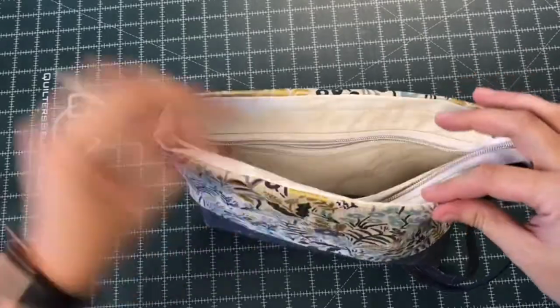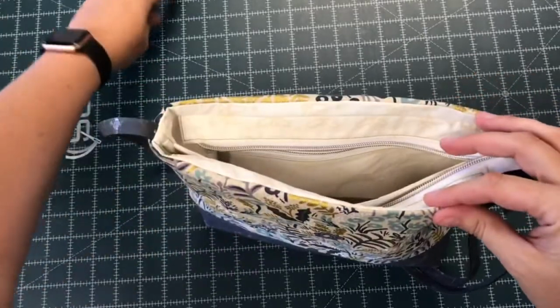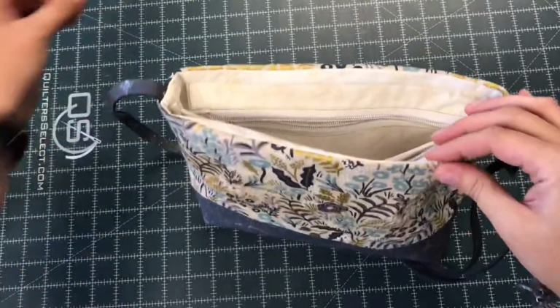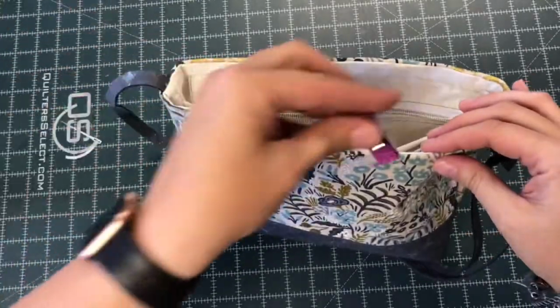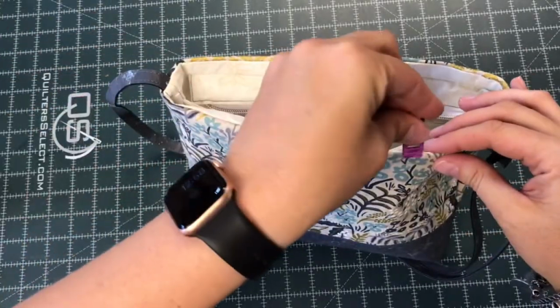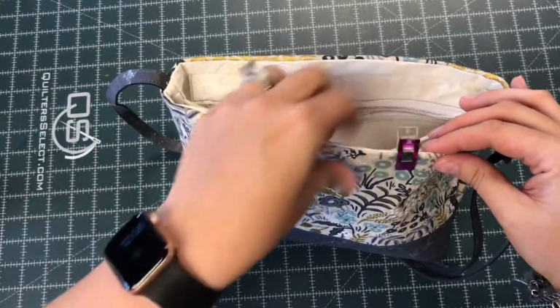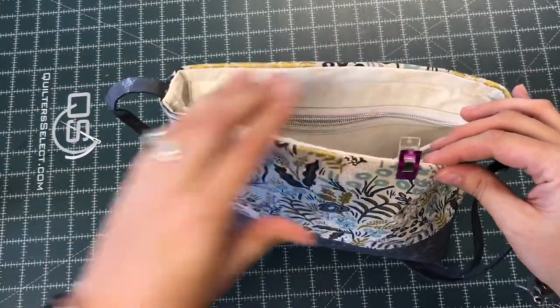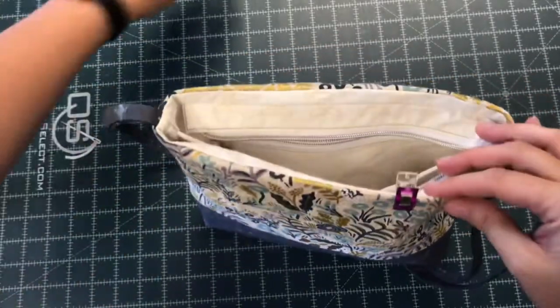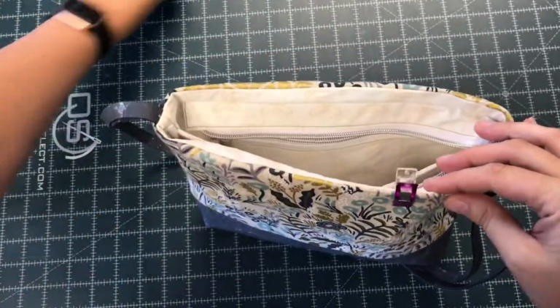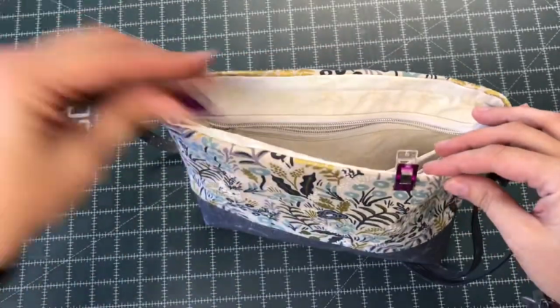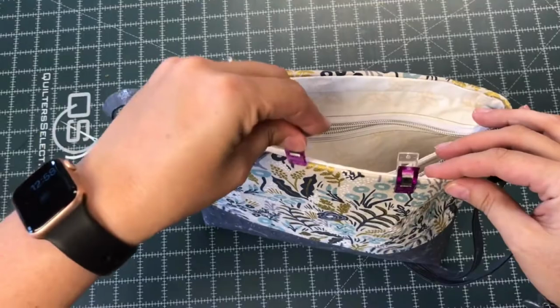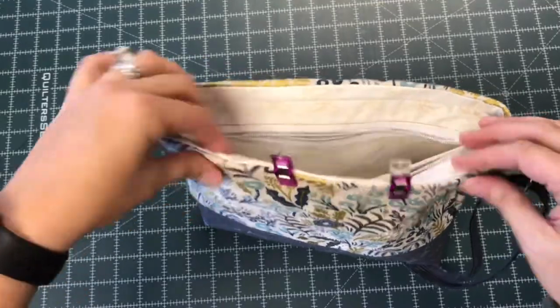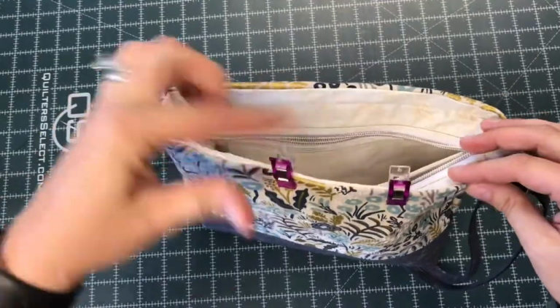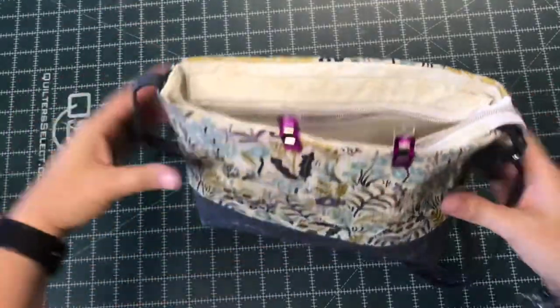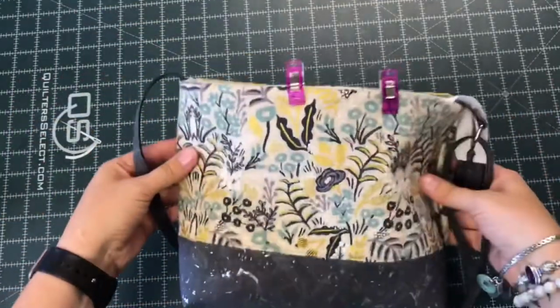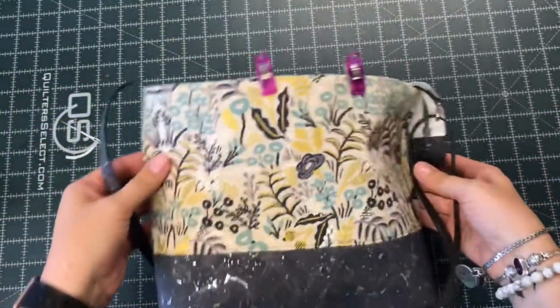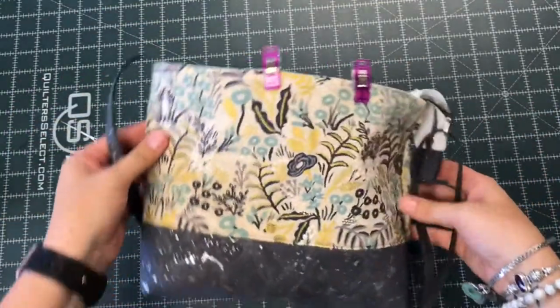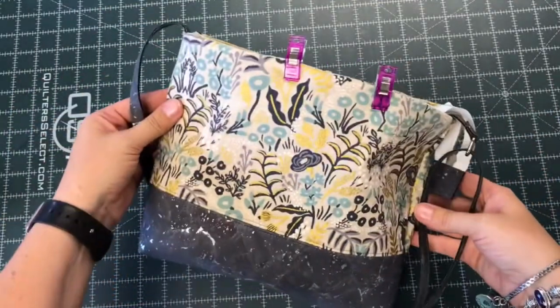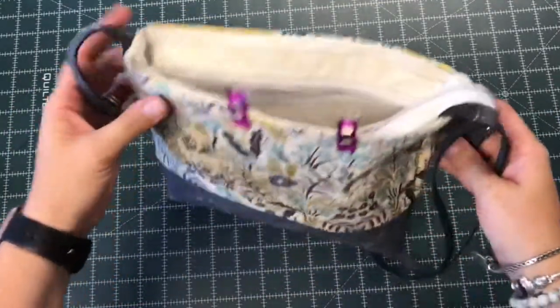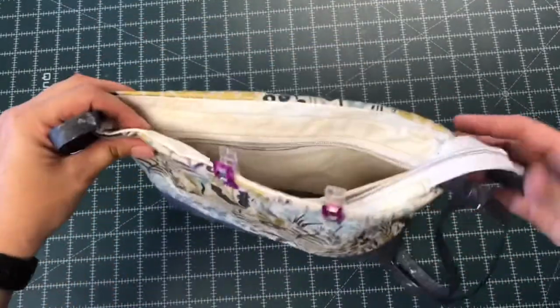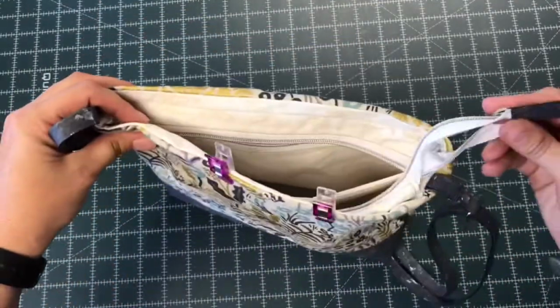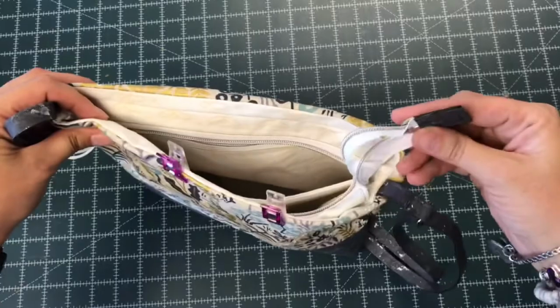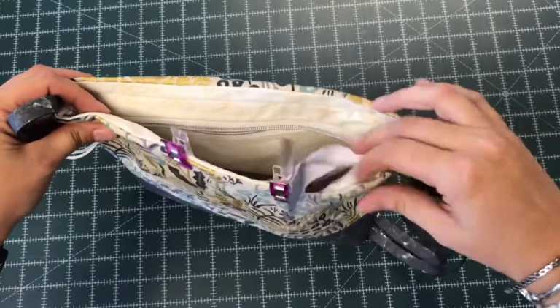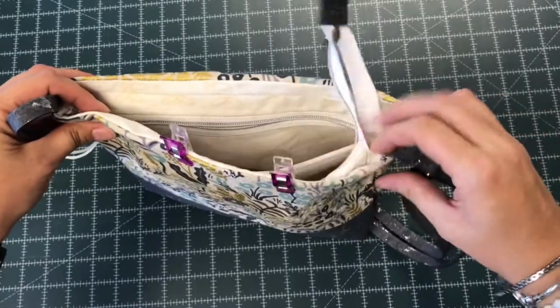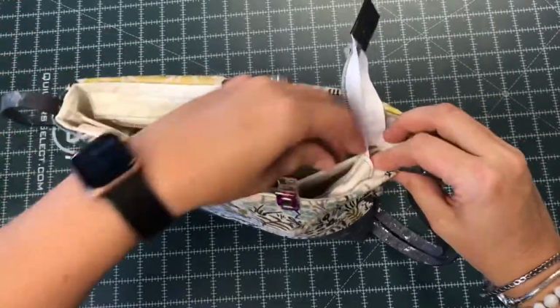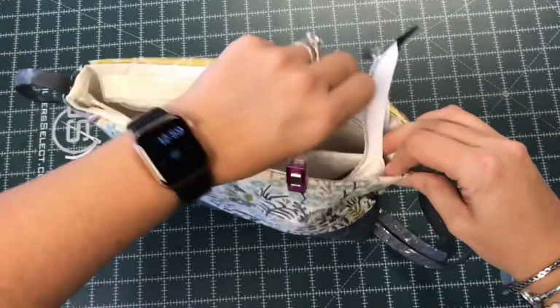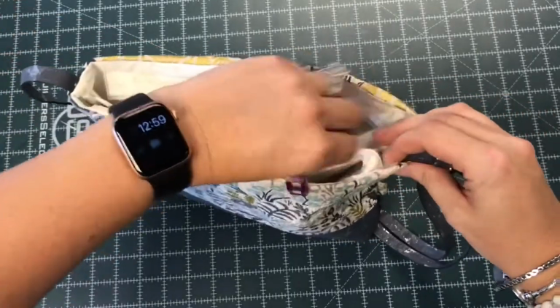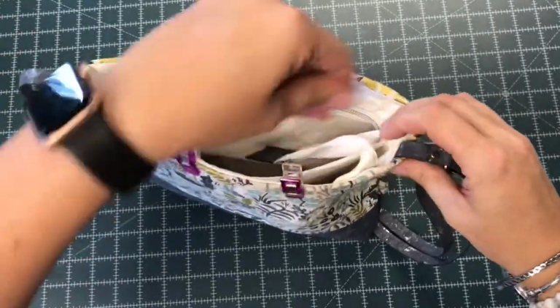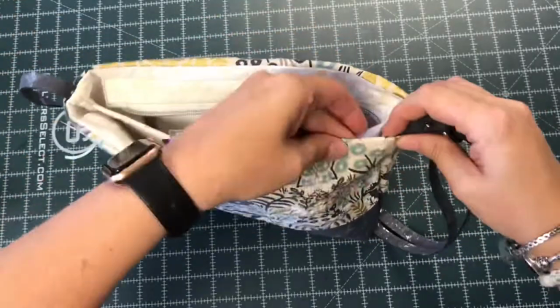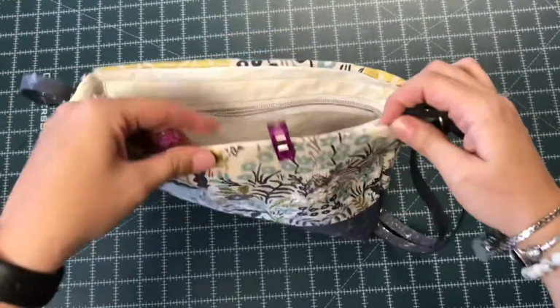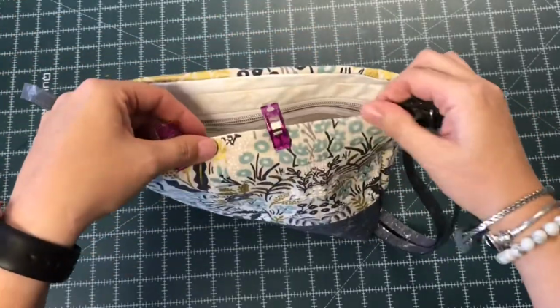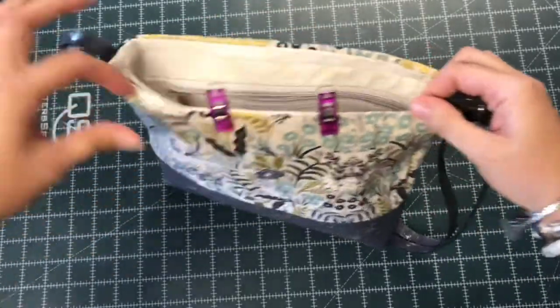So I'm just taking some clips, clipping around my edge so I can take it to the sewing machine and do my final top stitching. Once I have that done, my bag is complete and I don't have any other openings to close. I'll tuck the zipper down and keep the handle up.